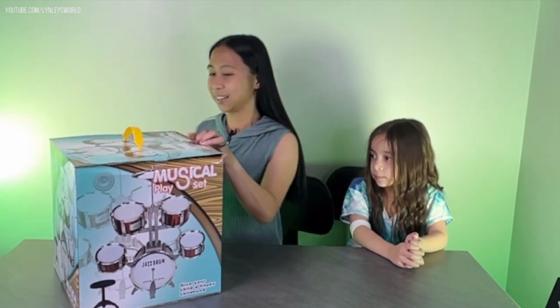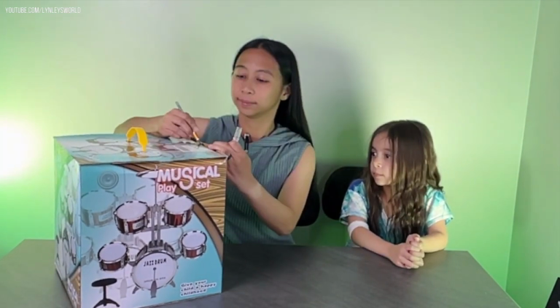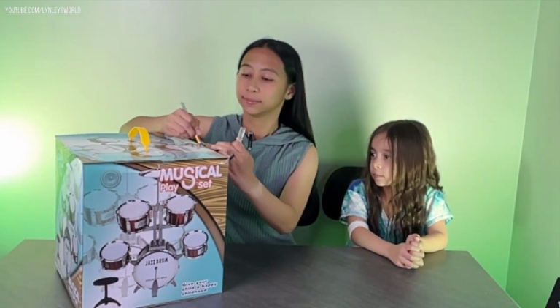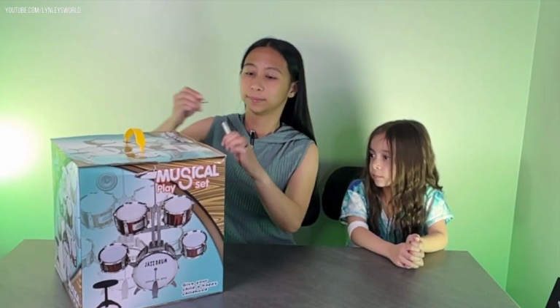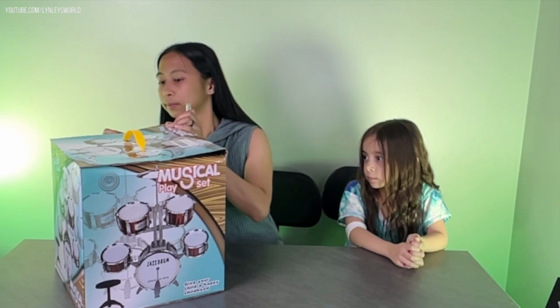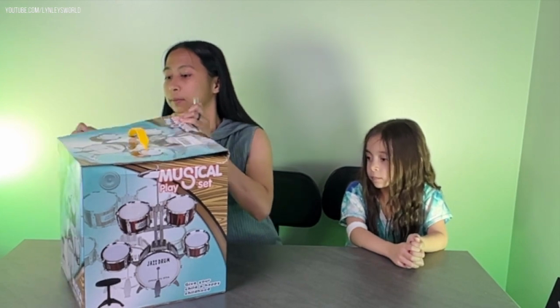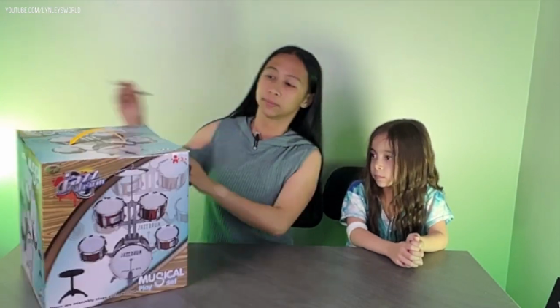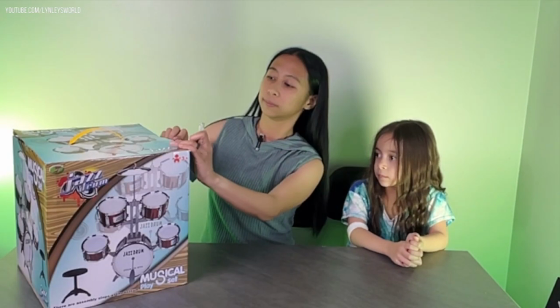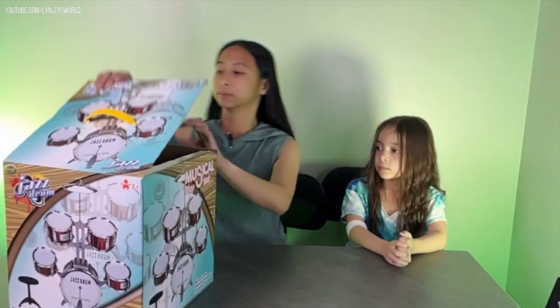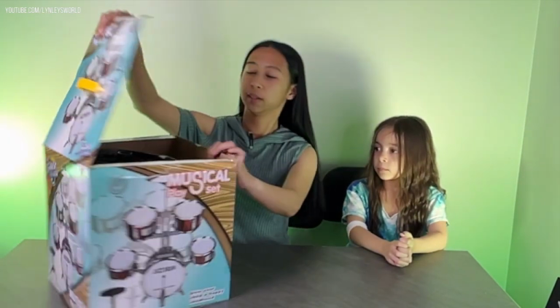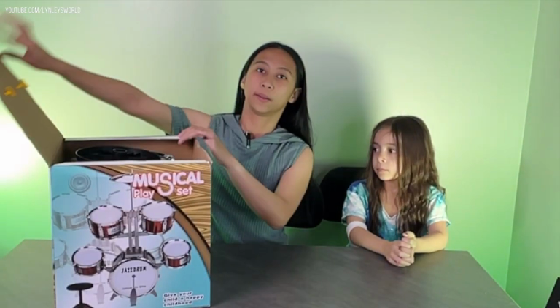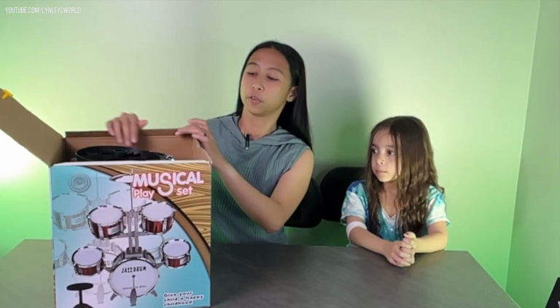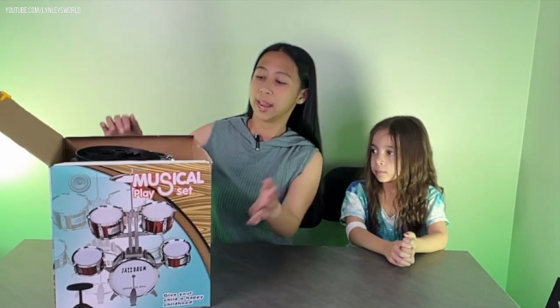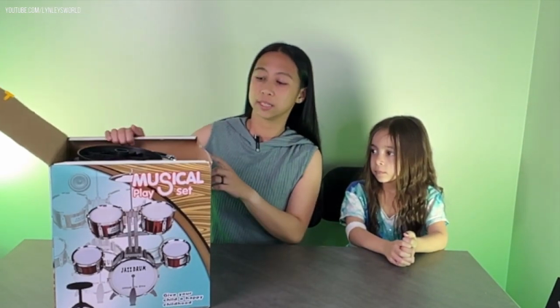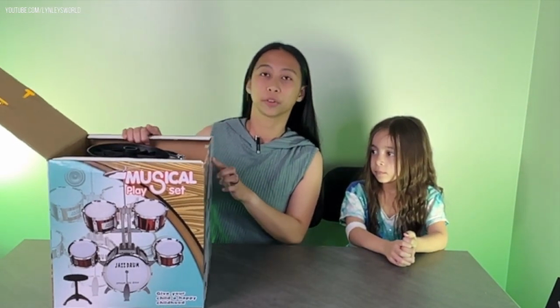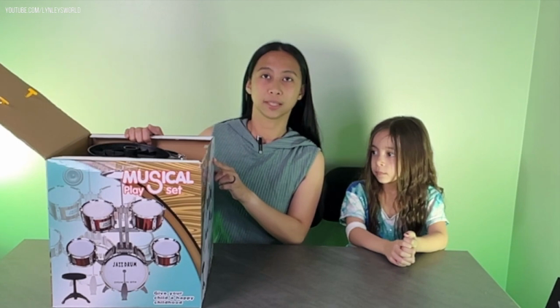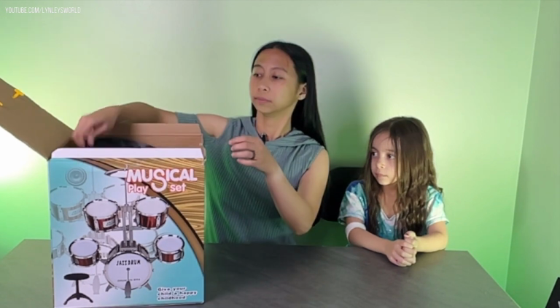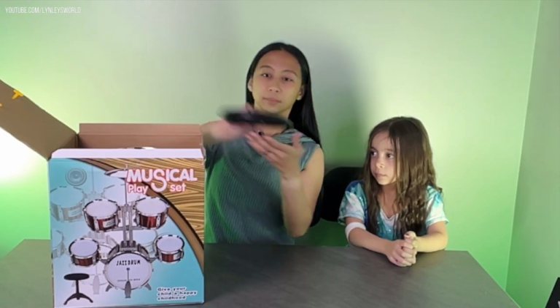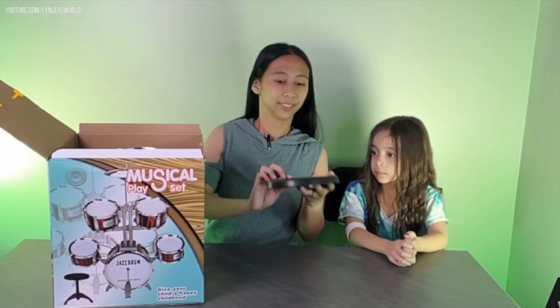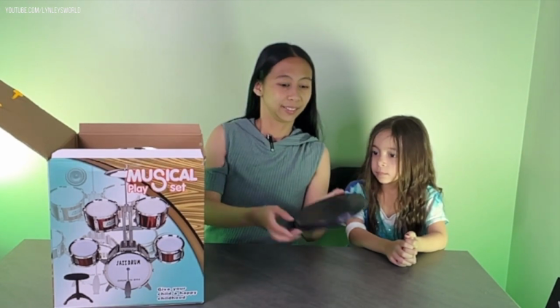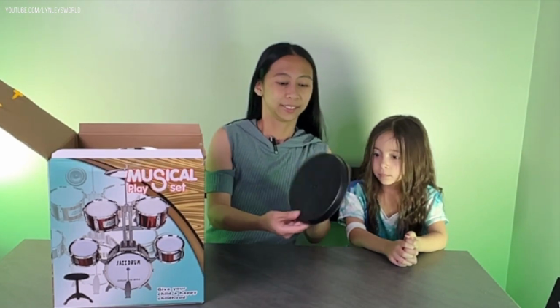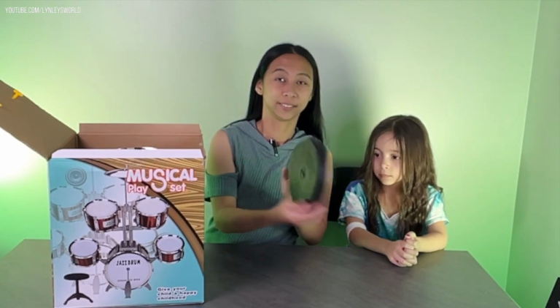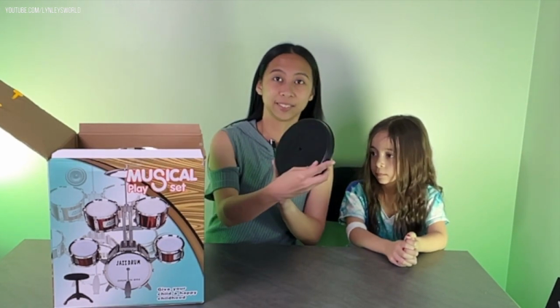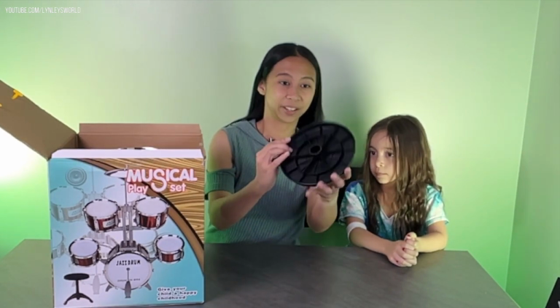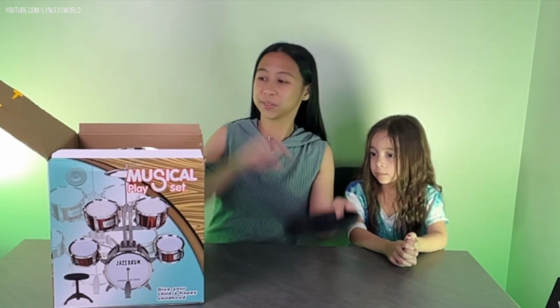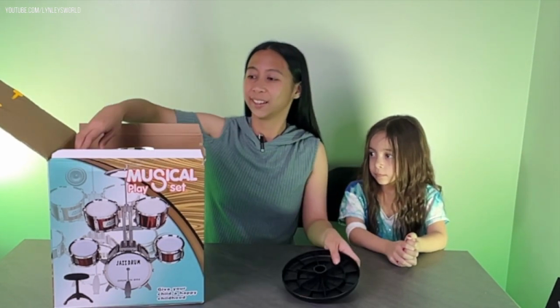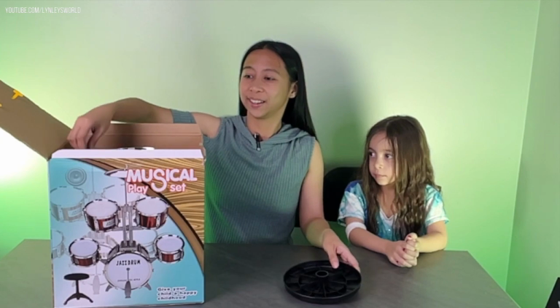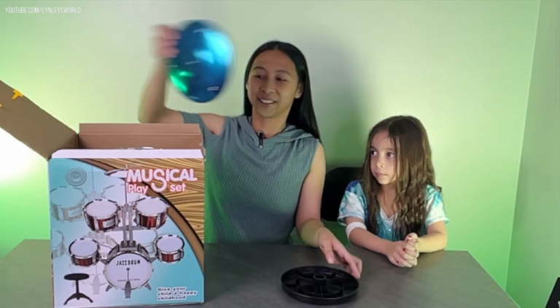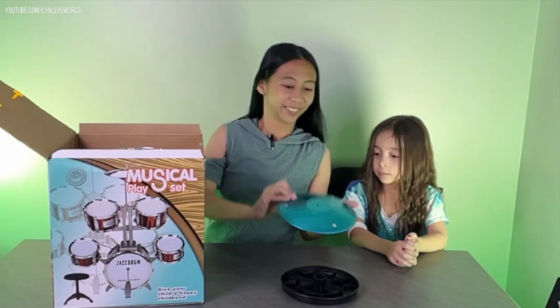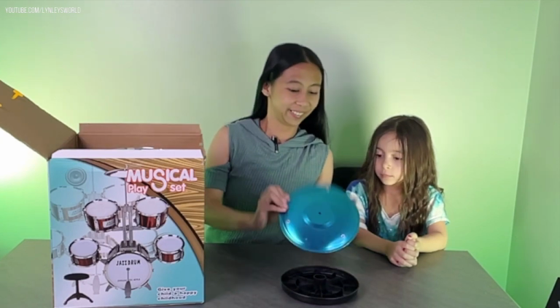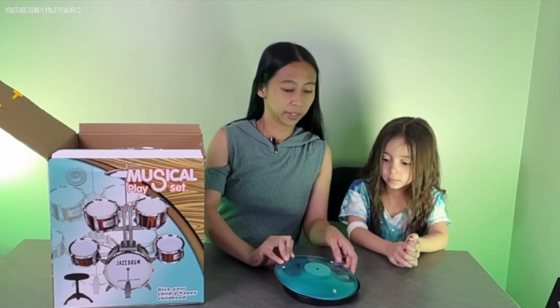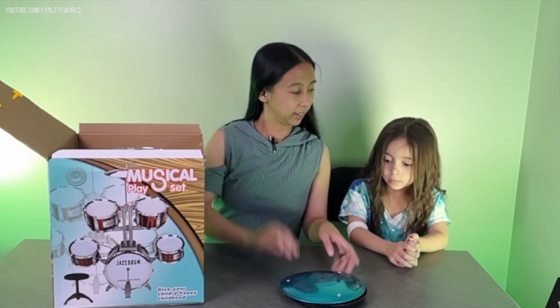For the age, it says three plus. We'll figure that out later.